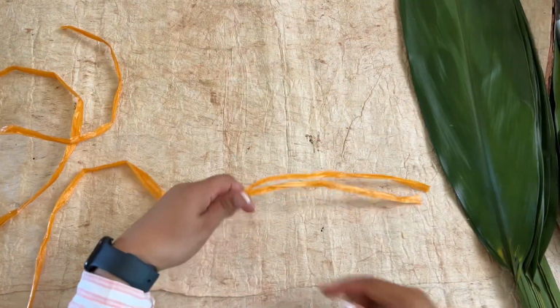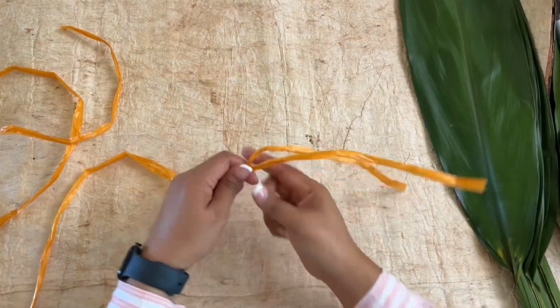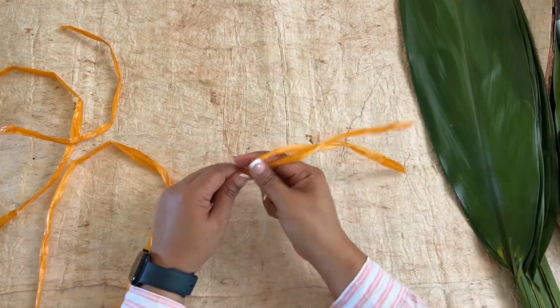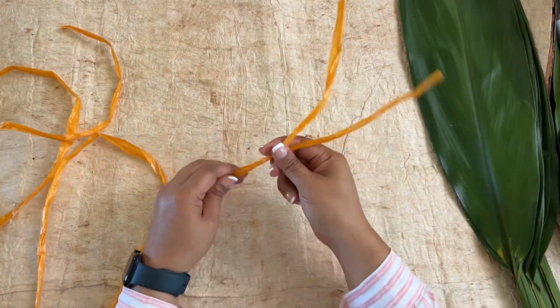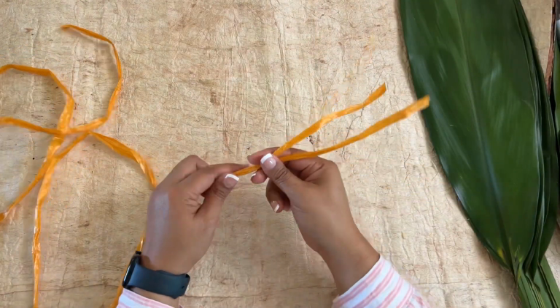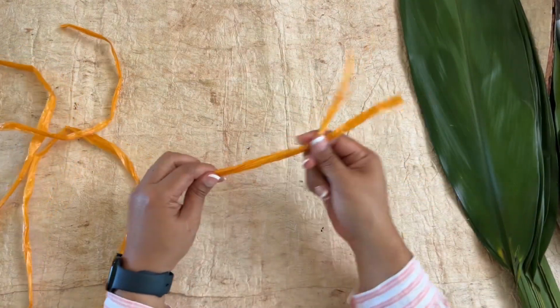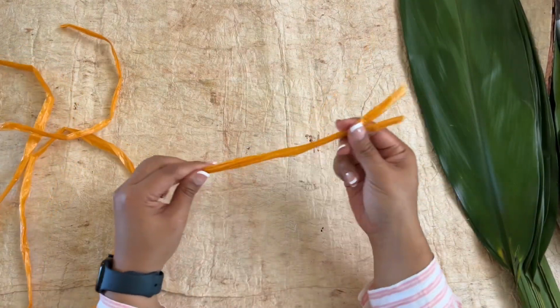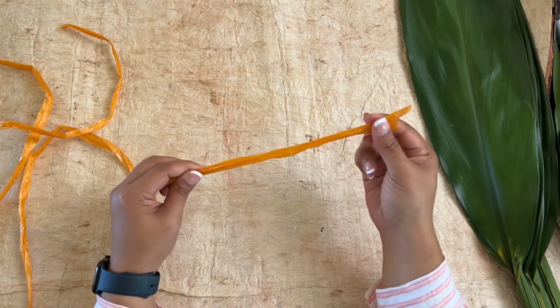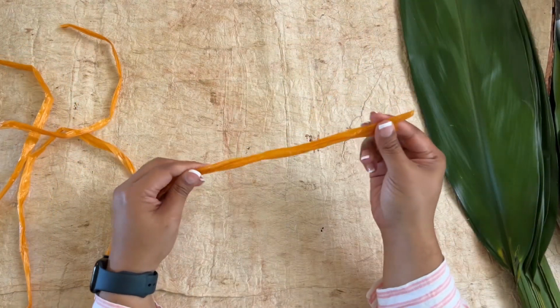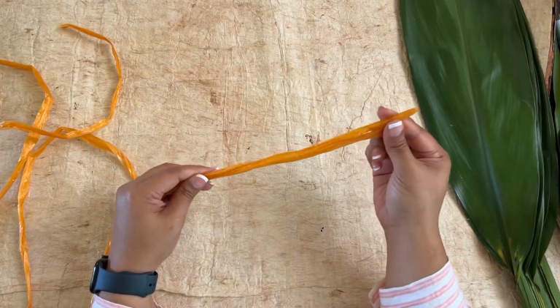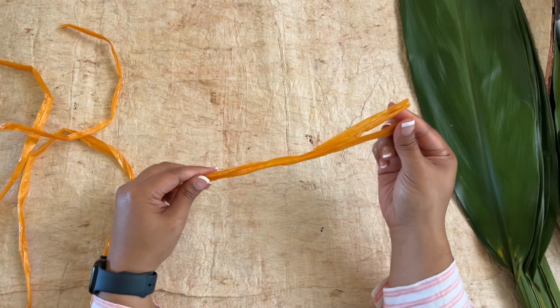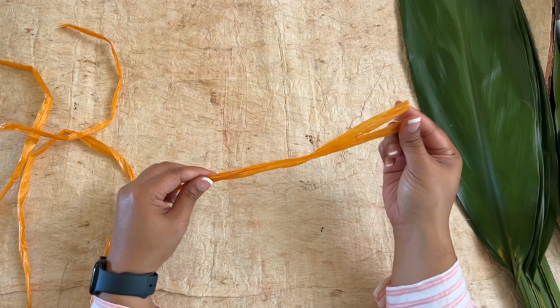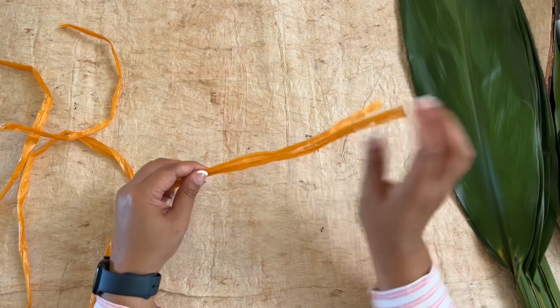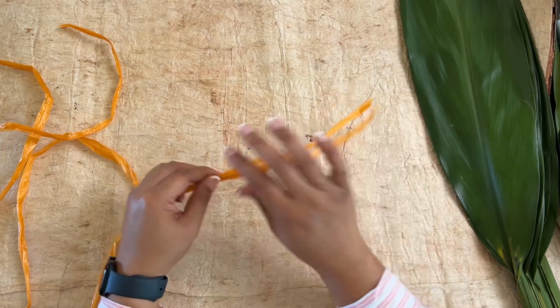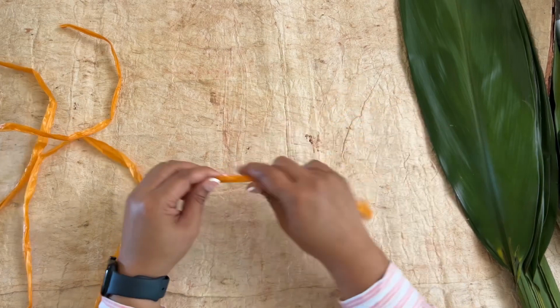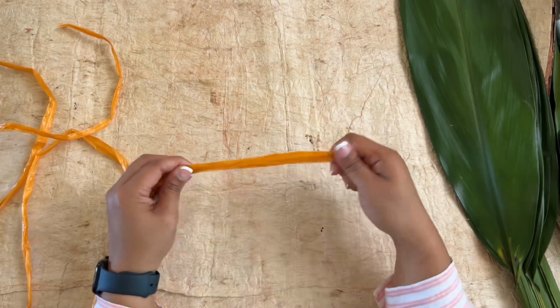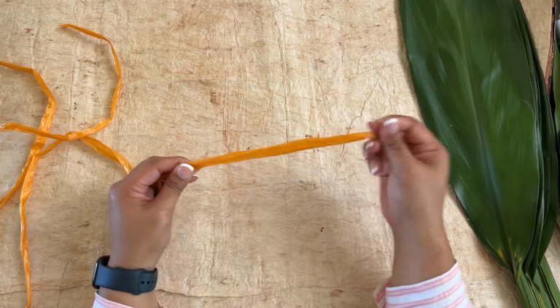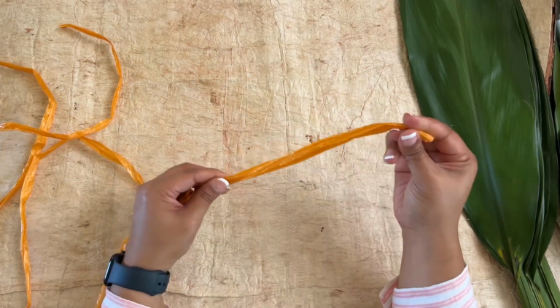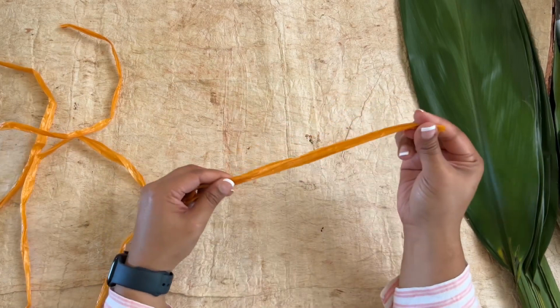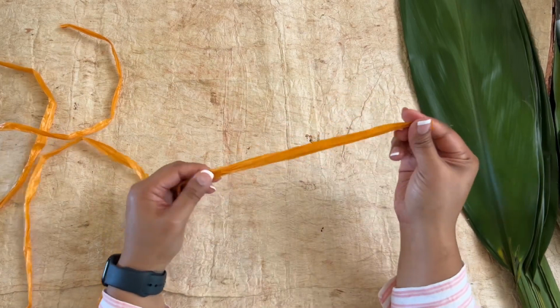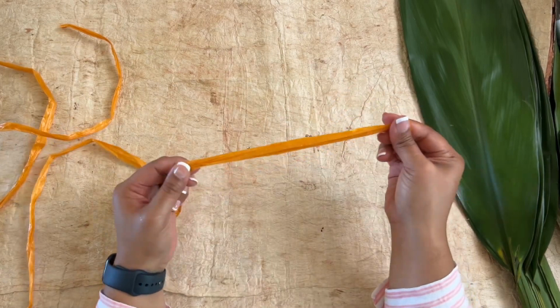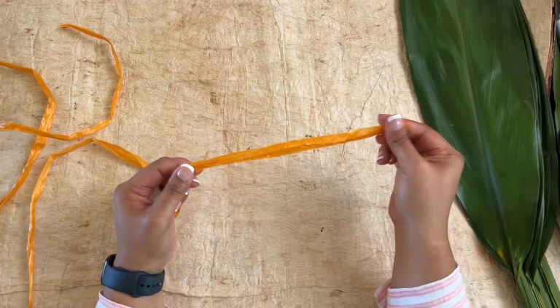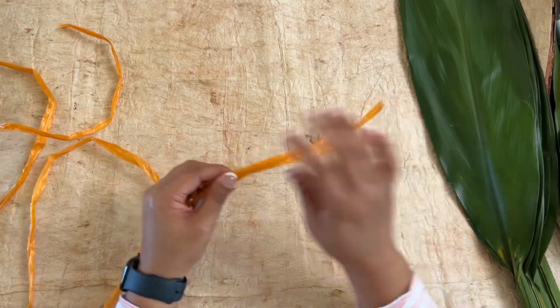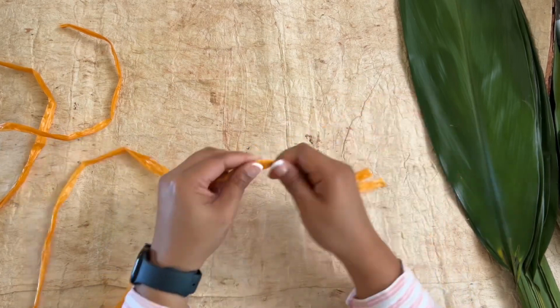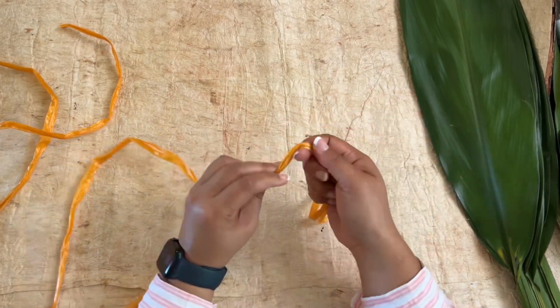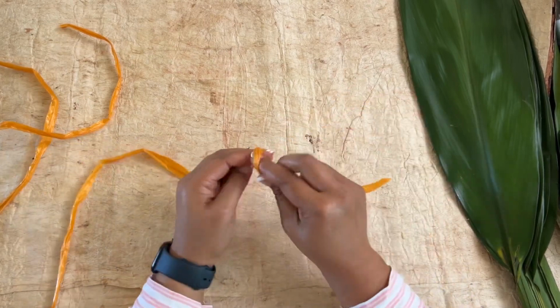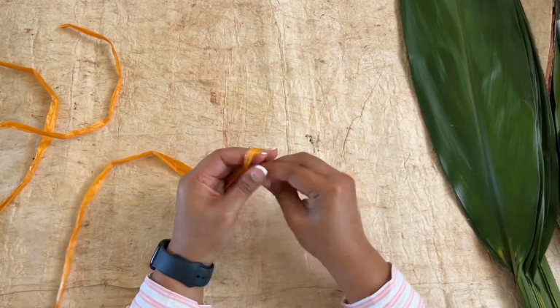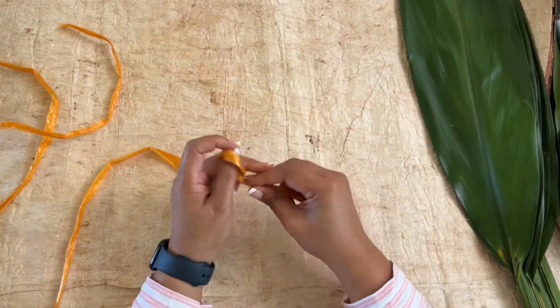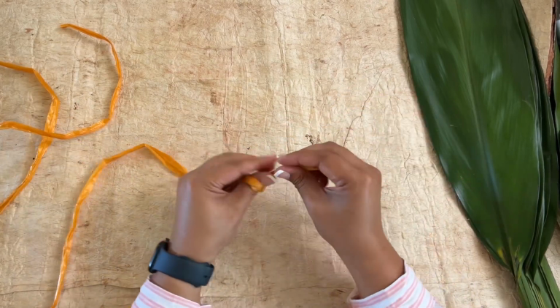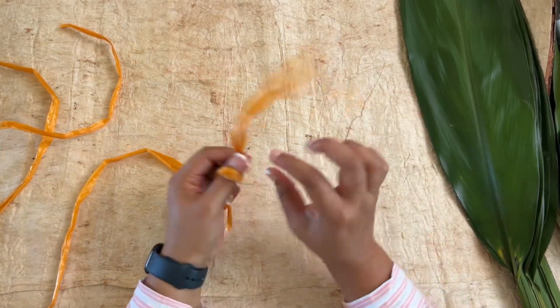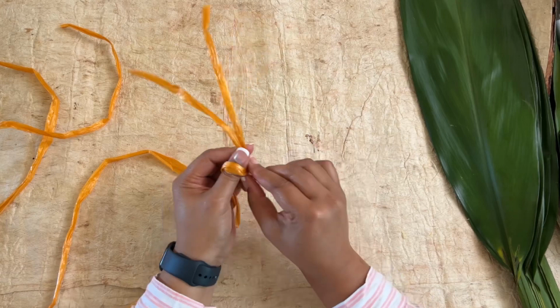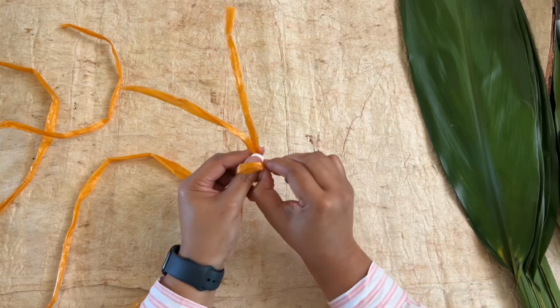Next step: take the plastic twine and cut two pieces the same length, leaving an eight-inch space before tying a knot.